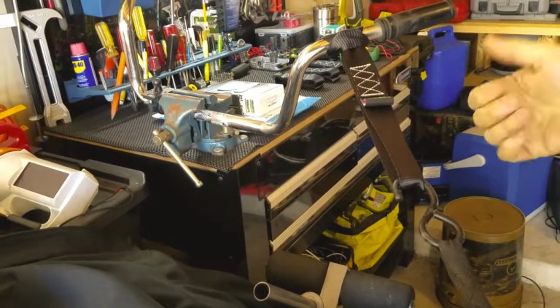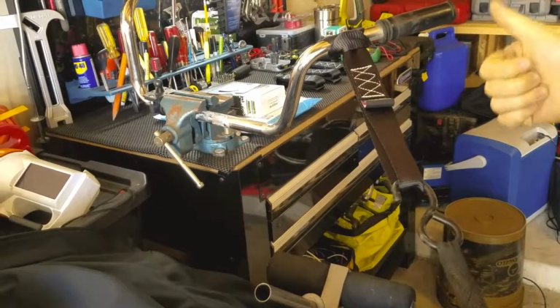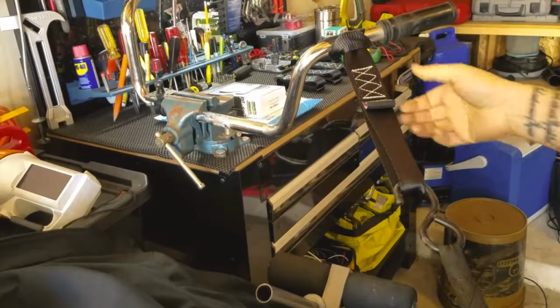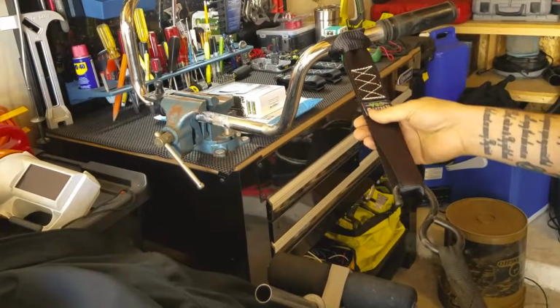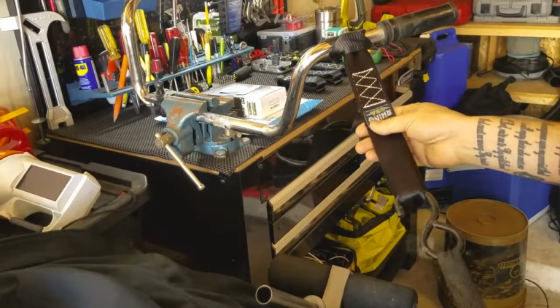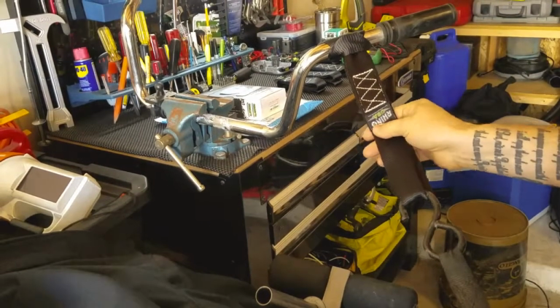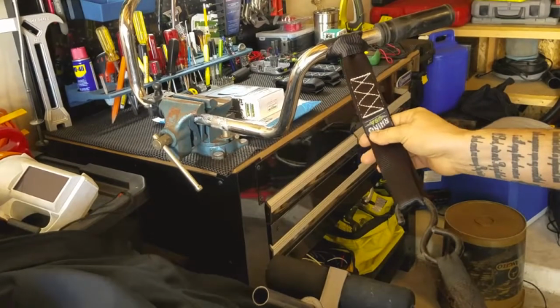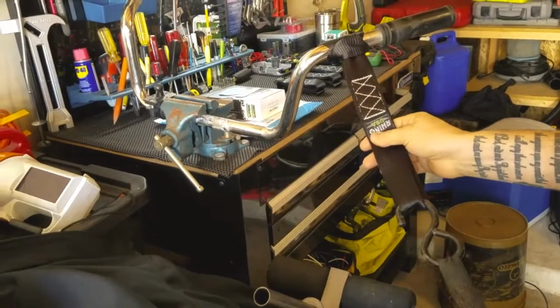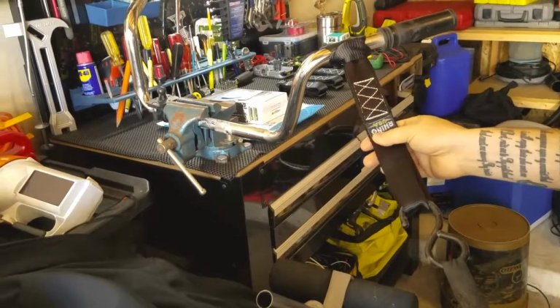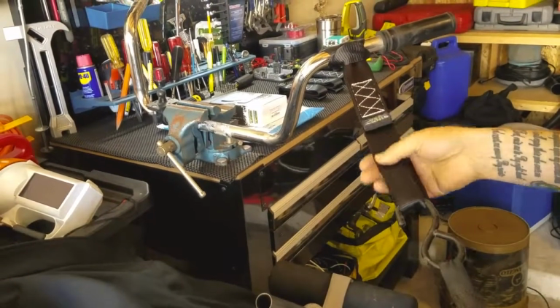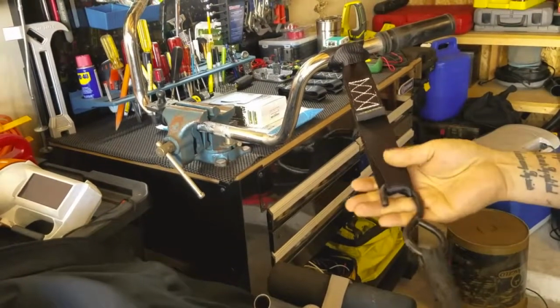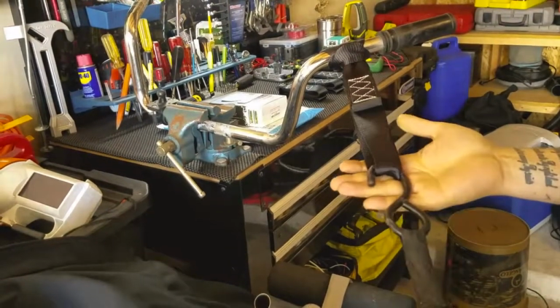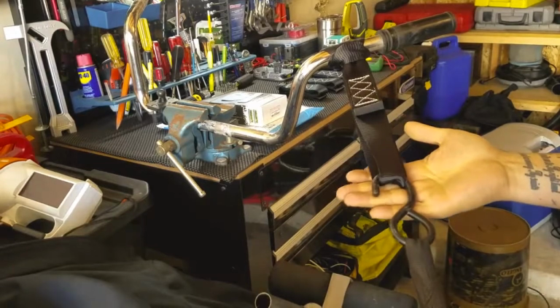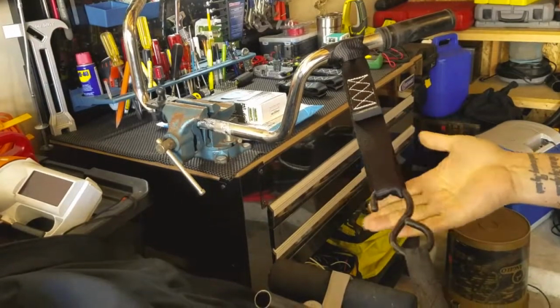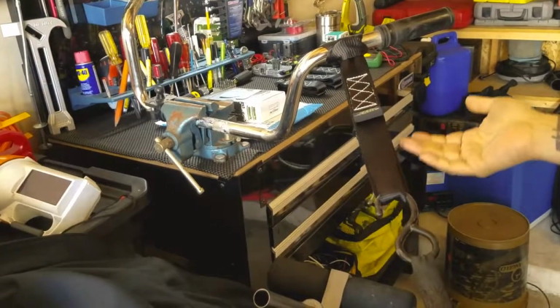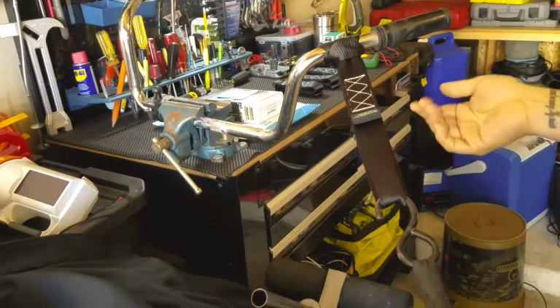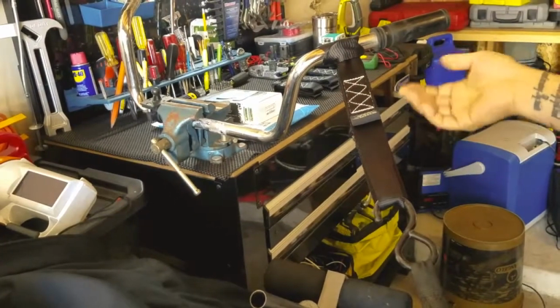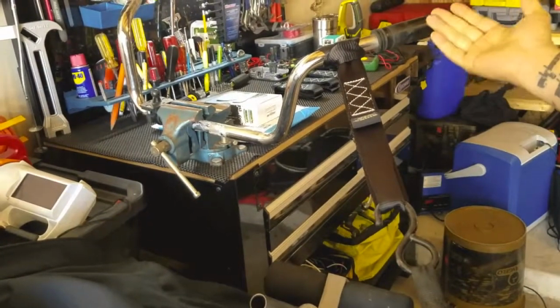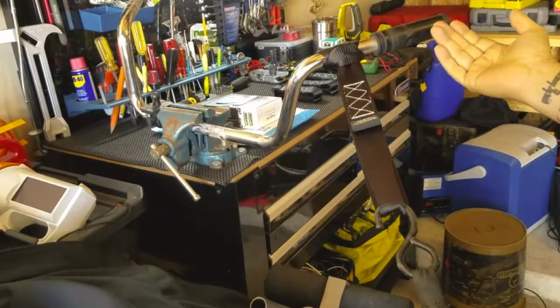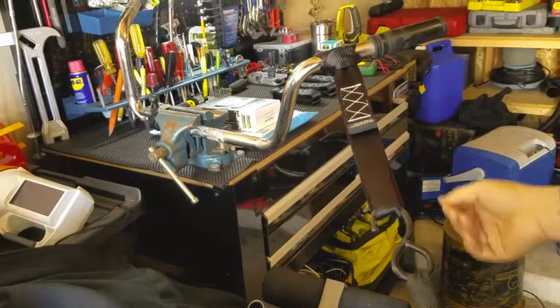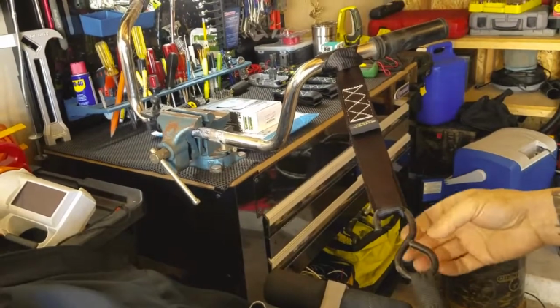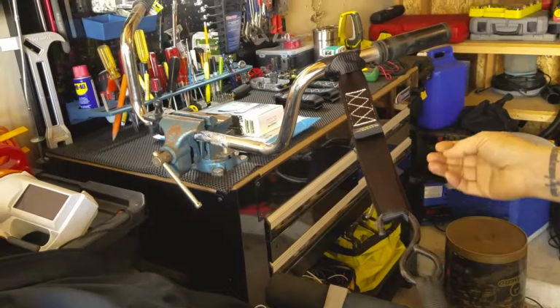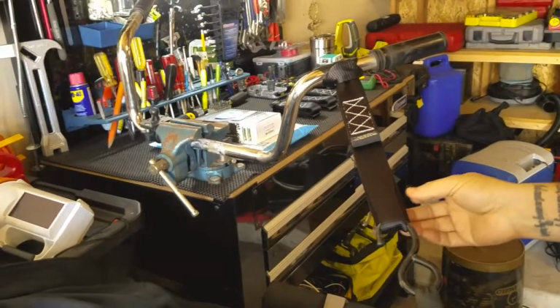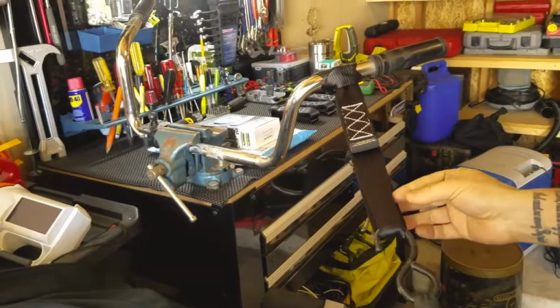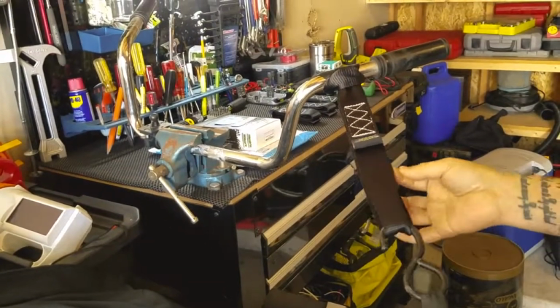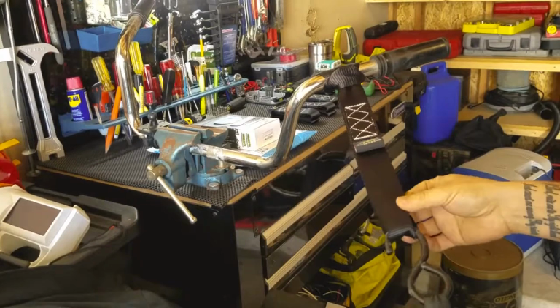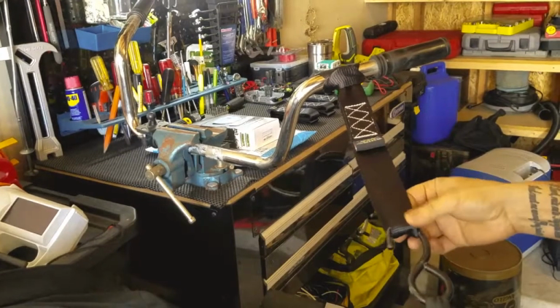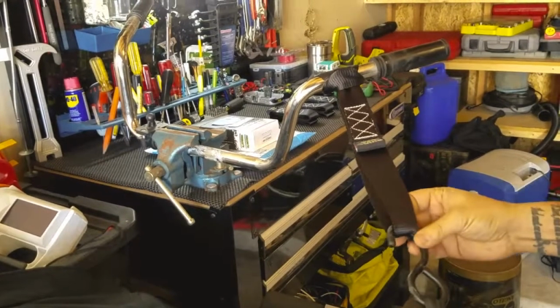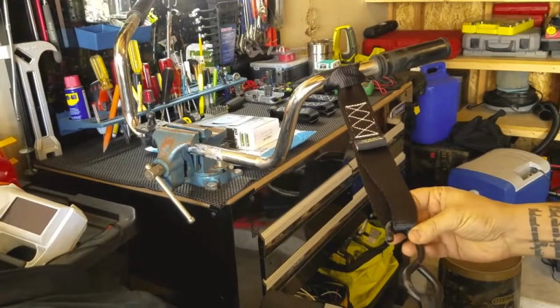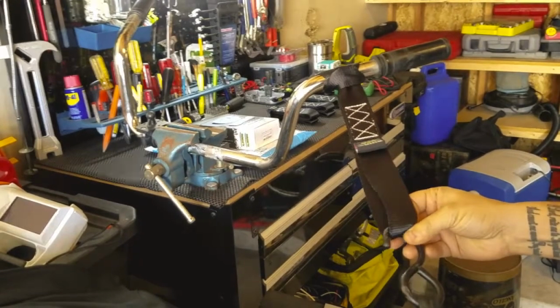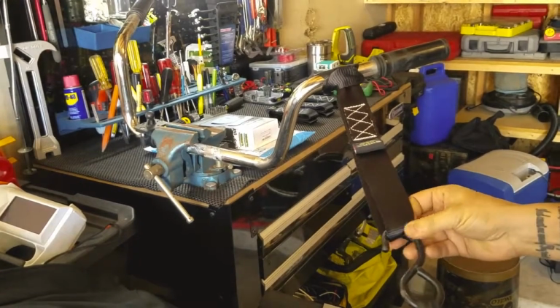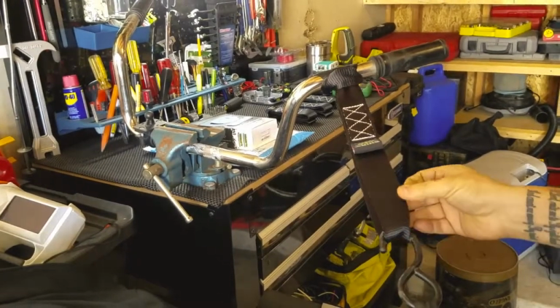Really good straps from Rhino USA. The stitching is really good. If you know of any other better straps or have any suggestions, please leave a comment, like, and subscribe. Thank you for watching.